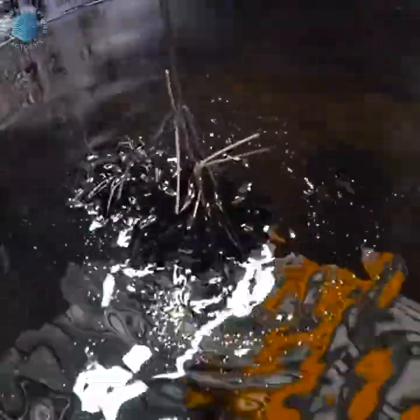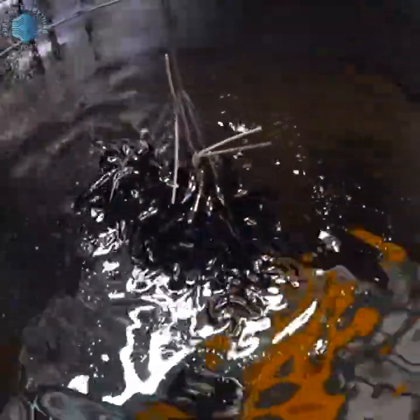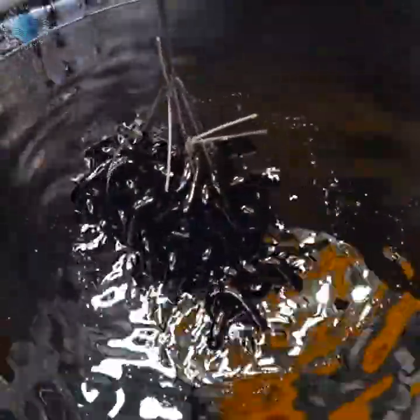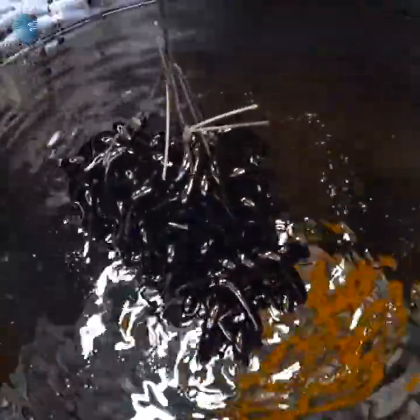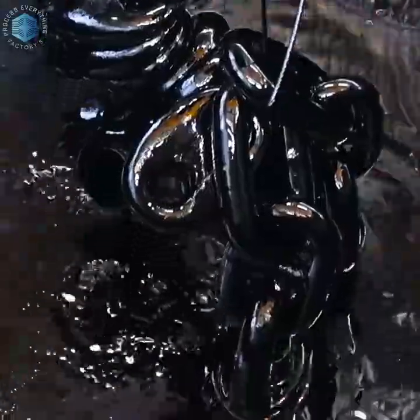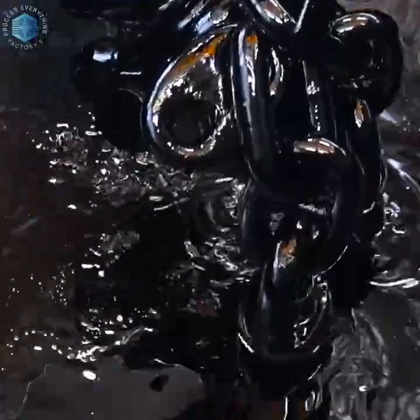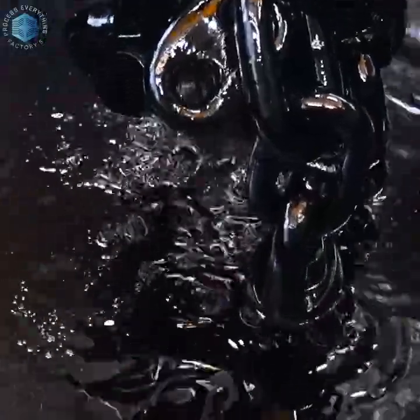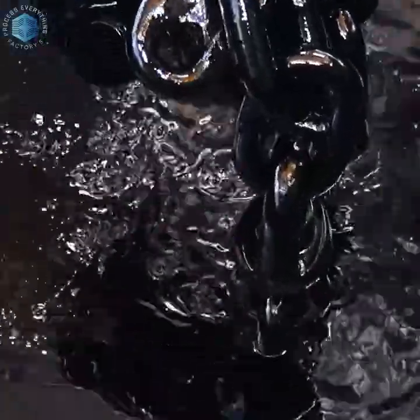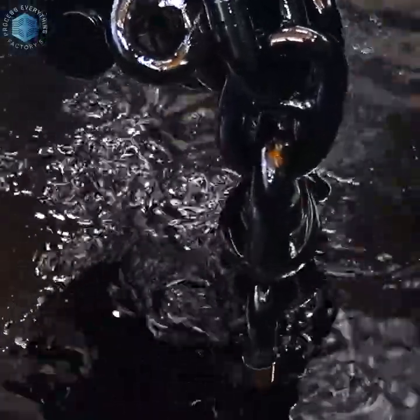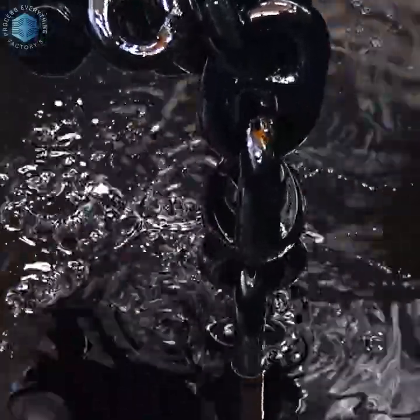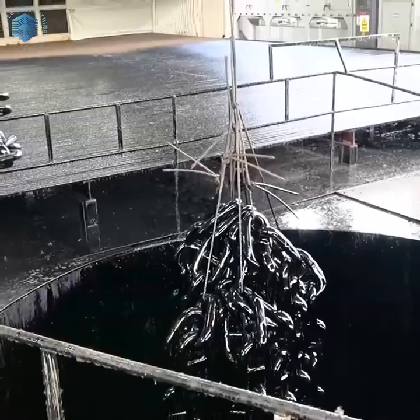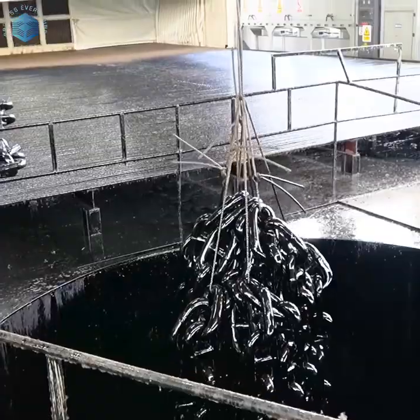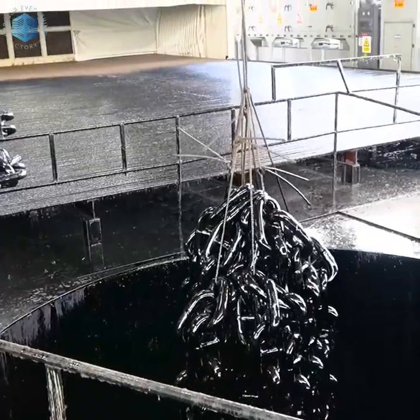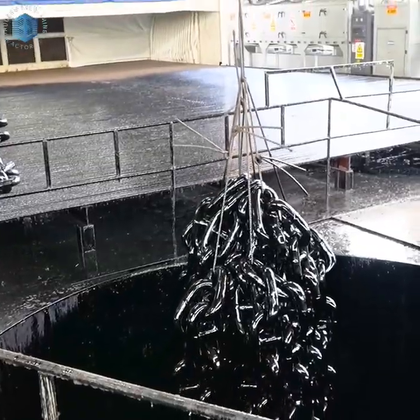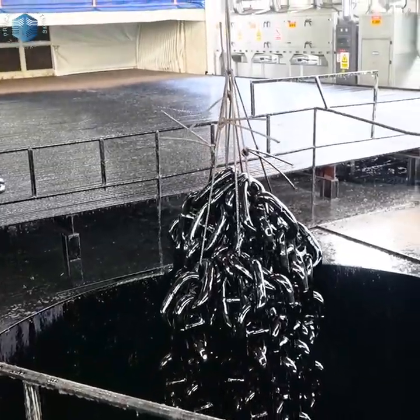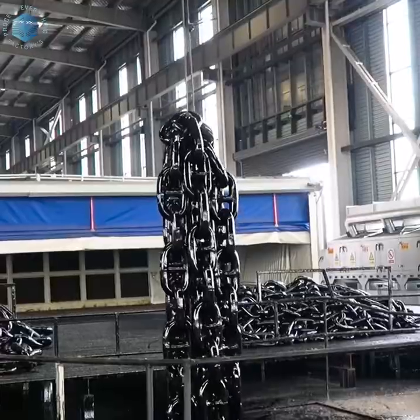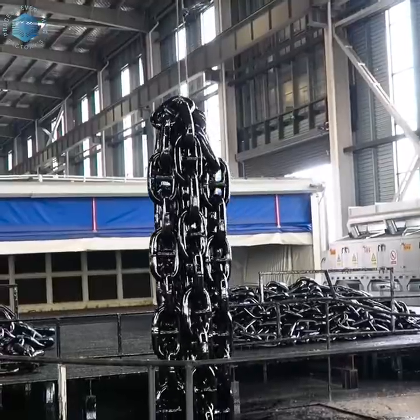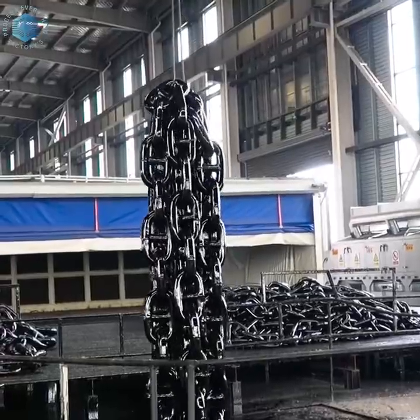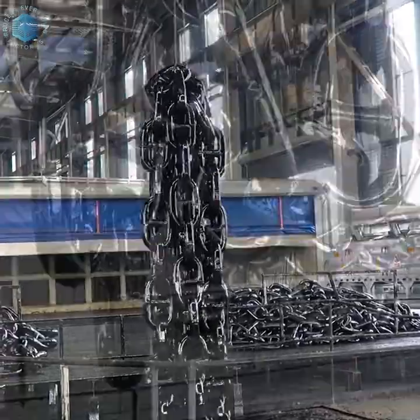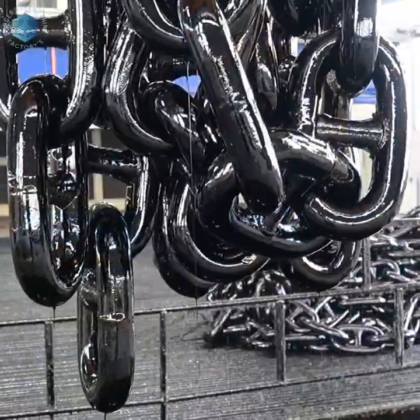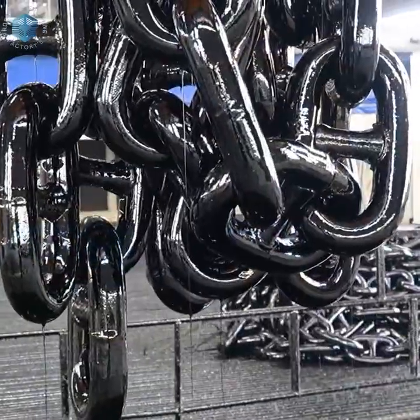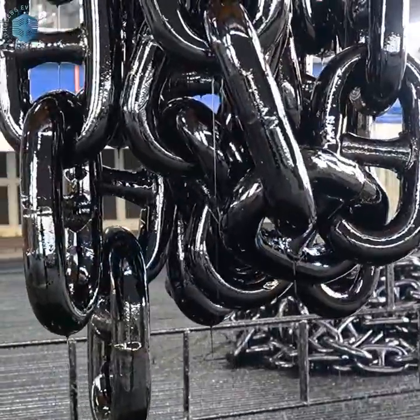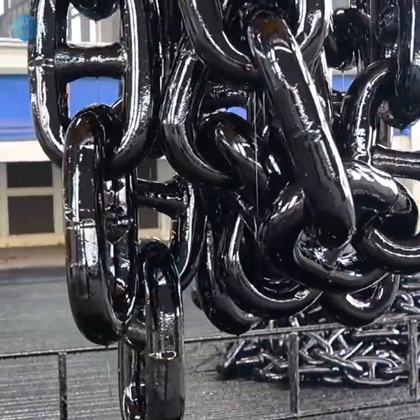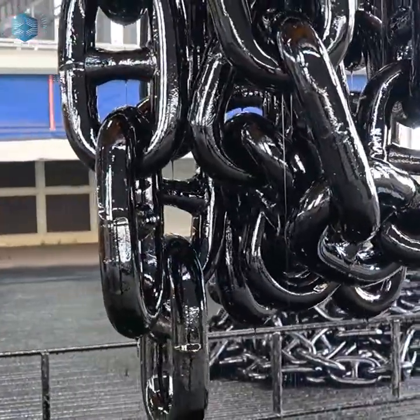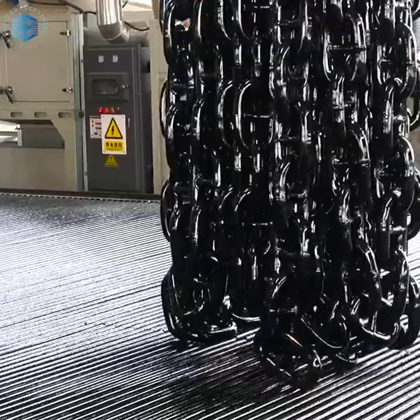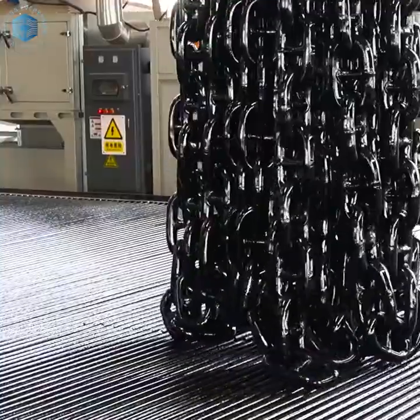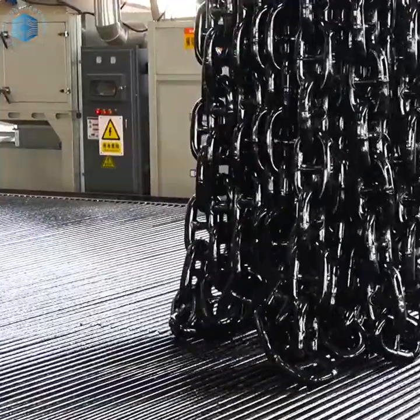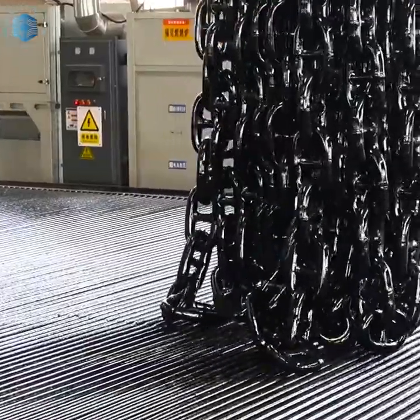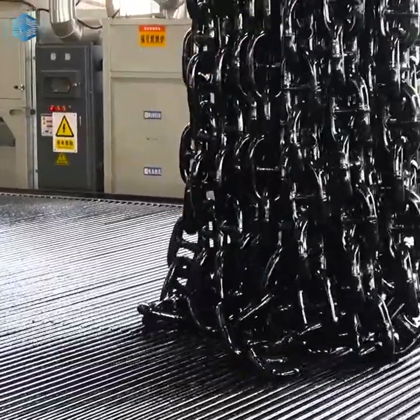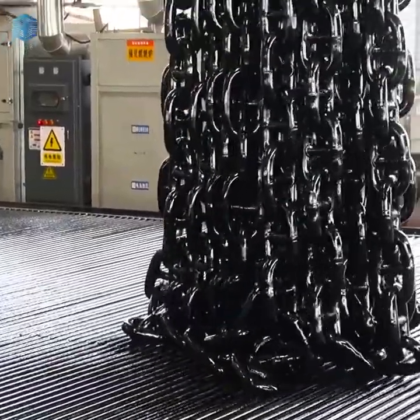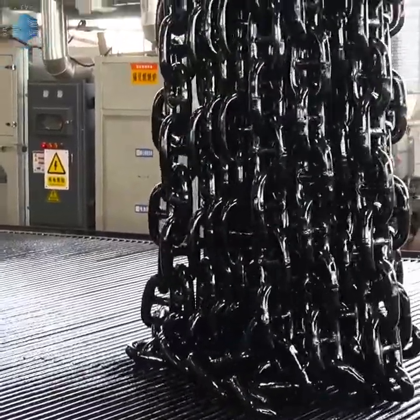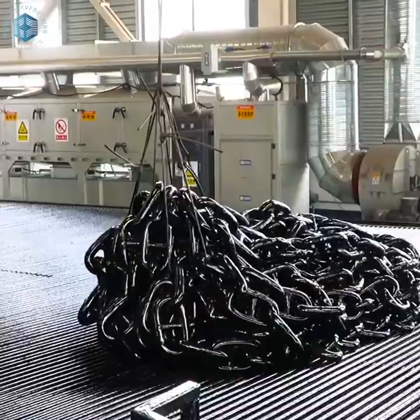Links are shot blasted to remove oxide scale and weld residues. Surface smoothness improves corrosion resistance and coating adhesion. Chains are then coated with anti-corrosive primer, epoxy, or hot-dip galvanizing.